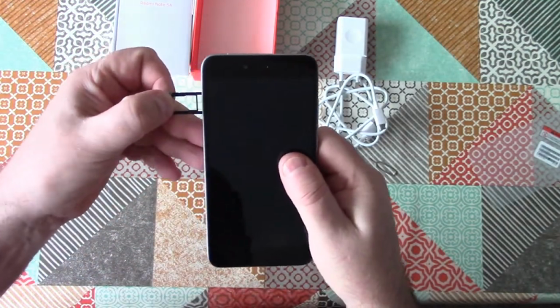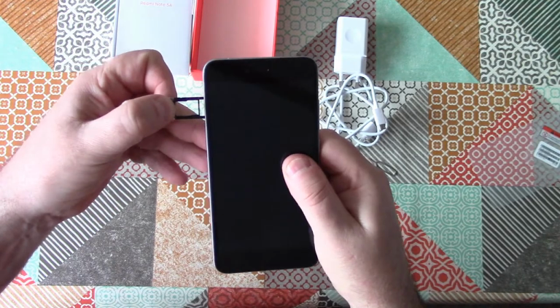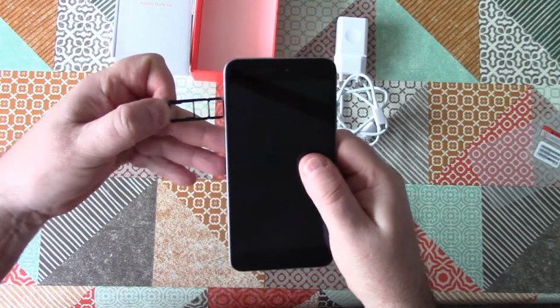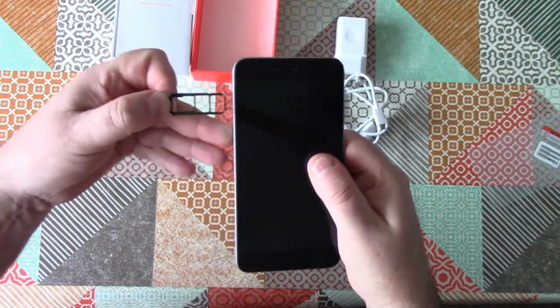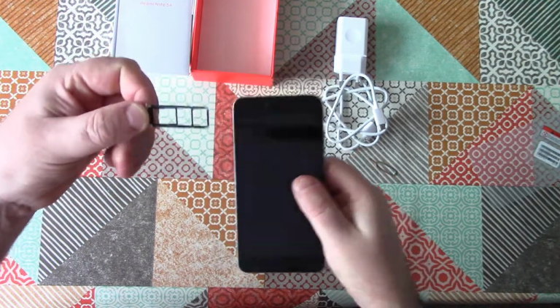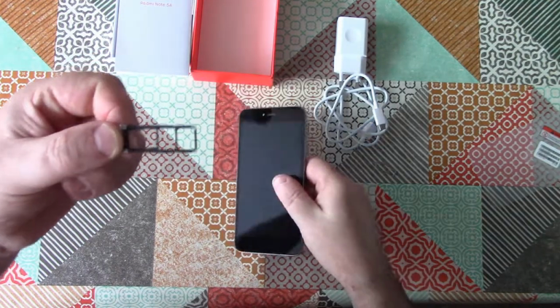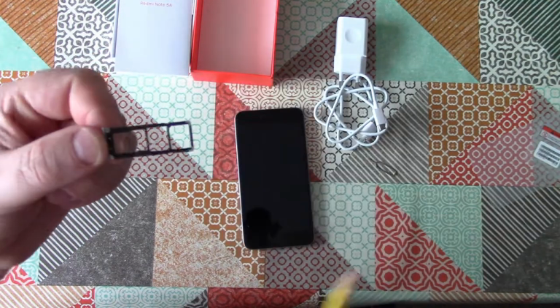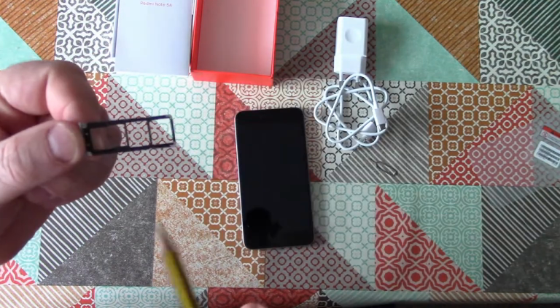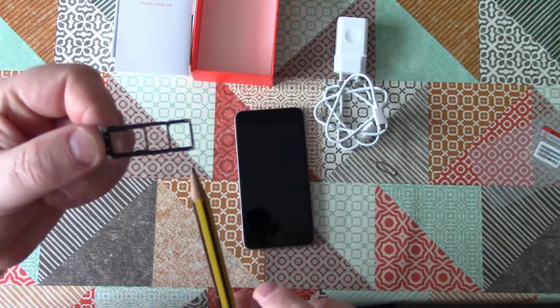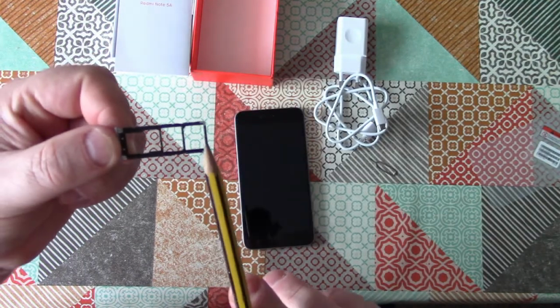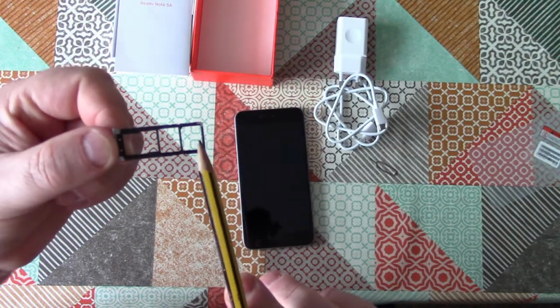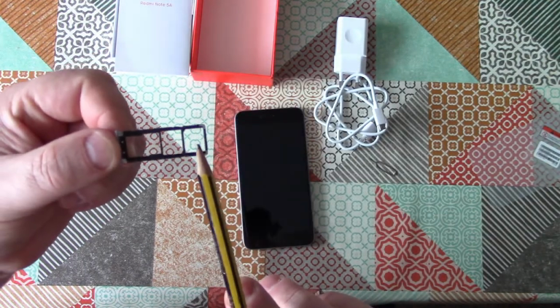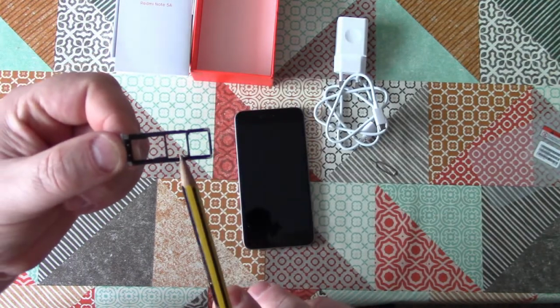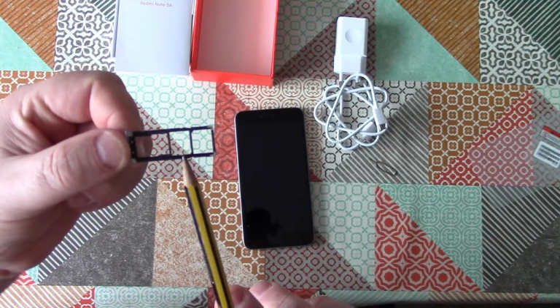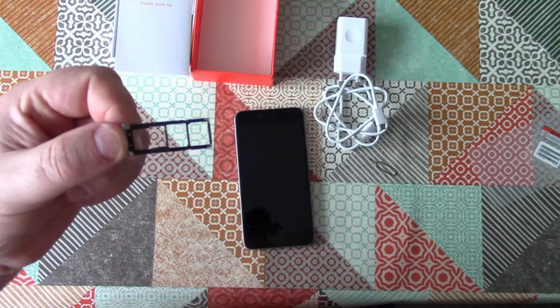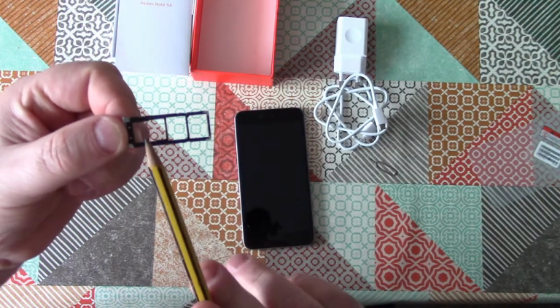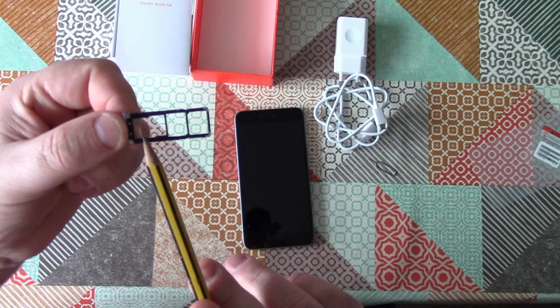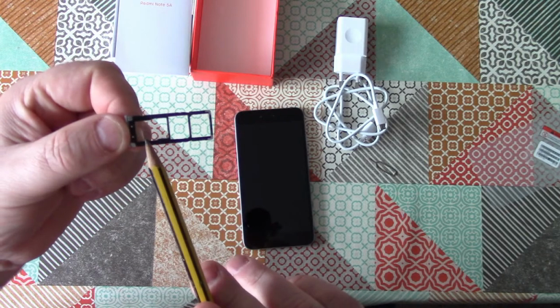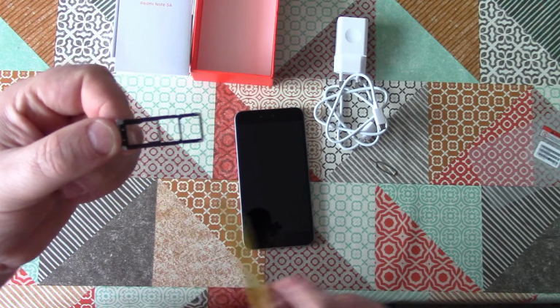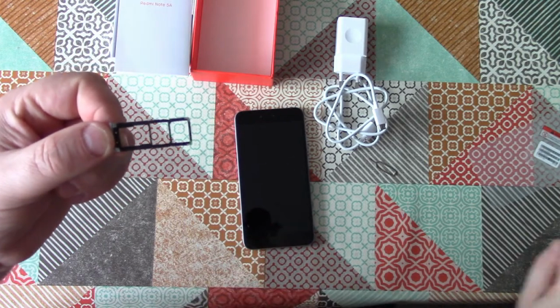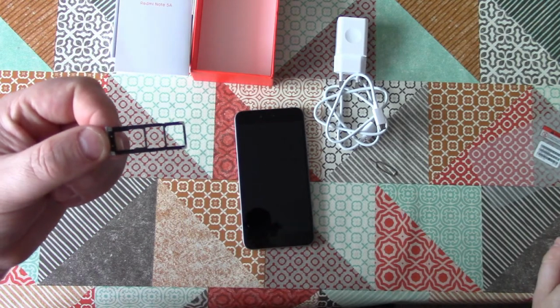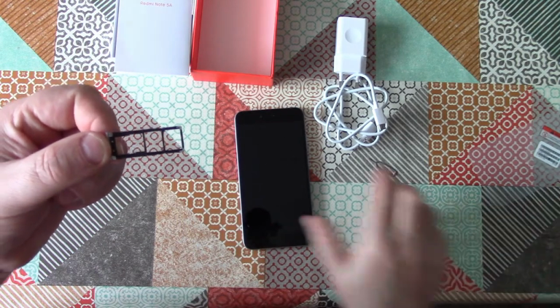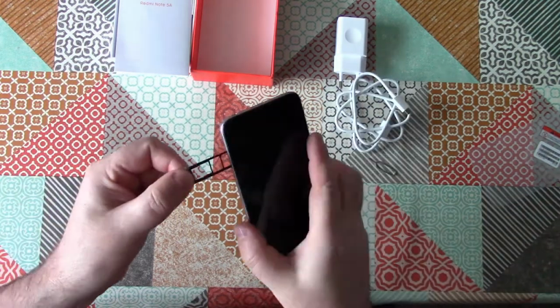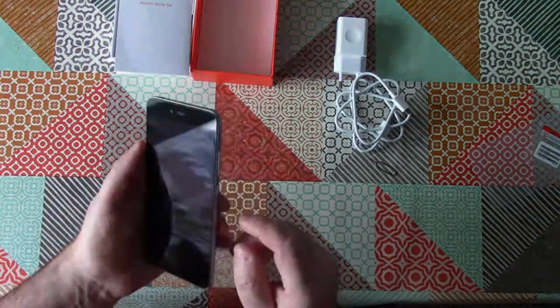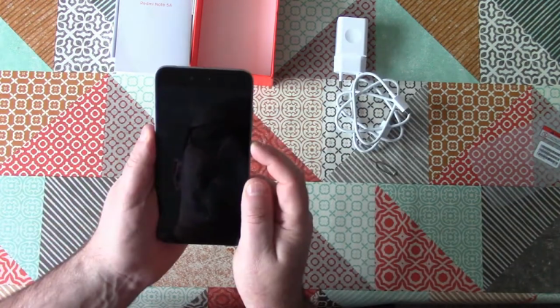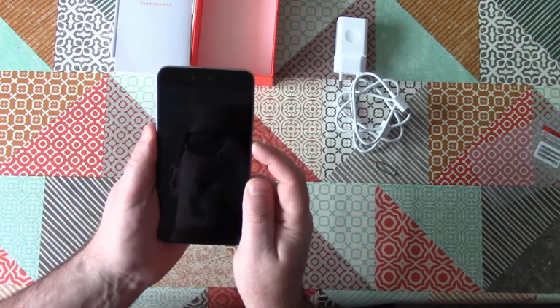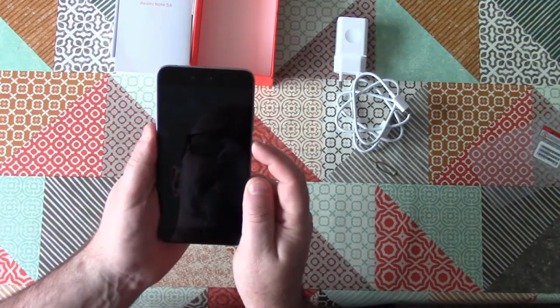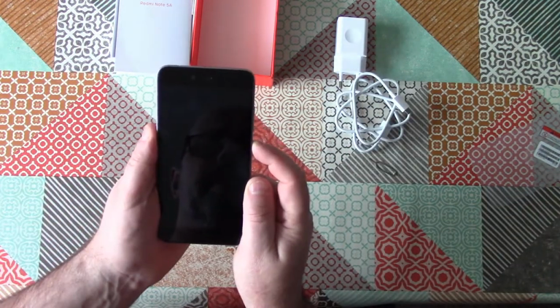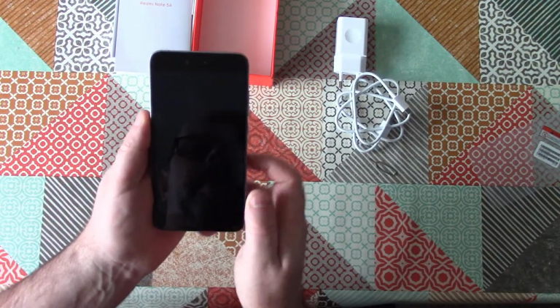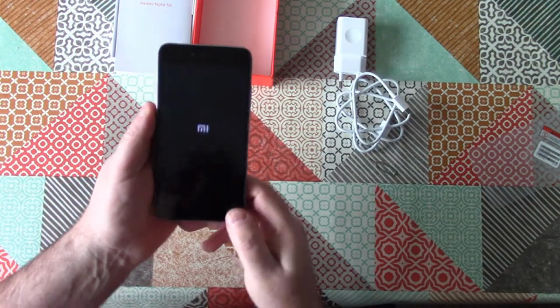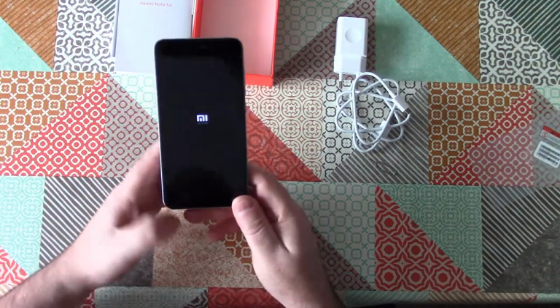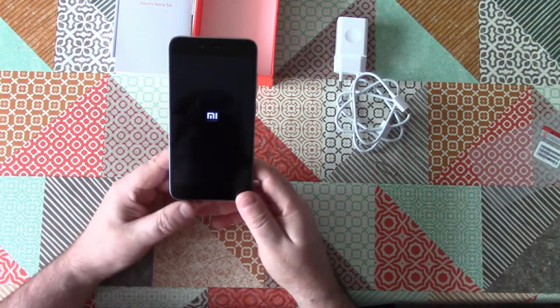There's room inside for two SIMs, plus a micro SD card — that's unusual. A lot more expensive phones have a dual-purpose second slot, making you choose between a second SIM or expanded memory. But with the Redmi, you can have both.